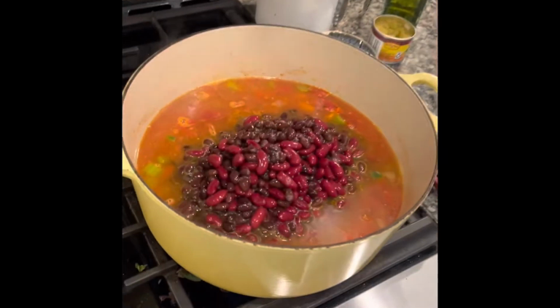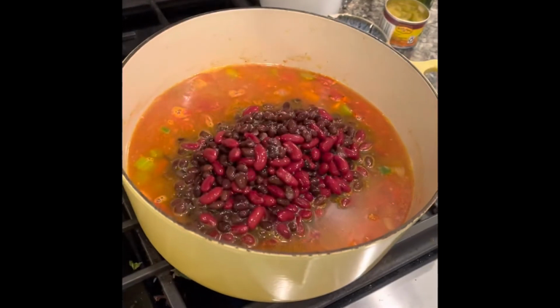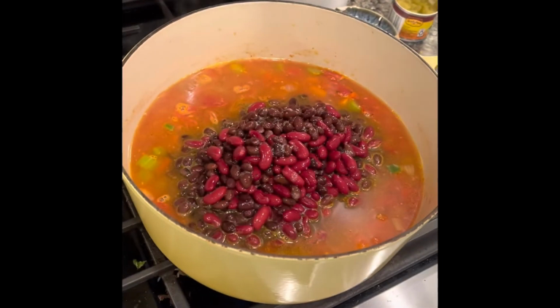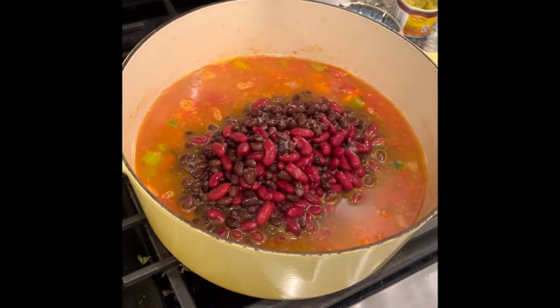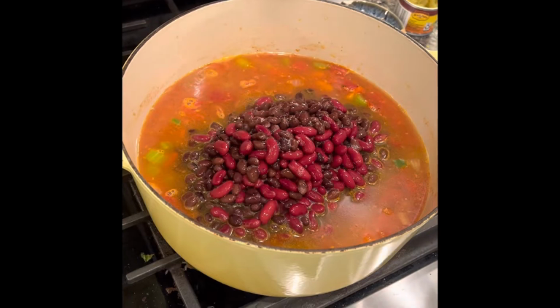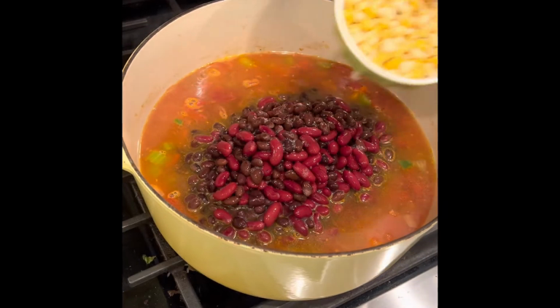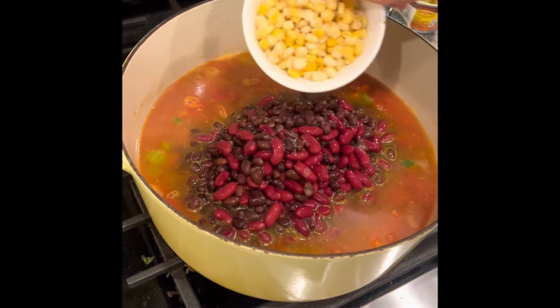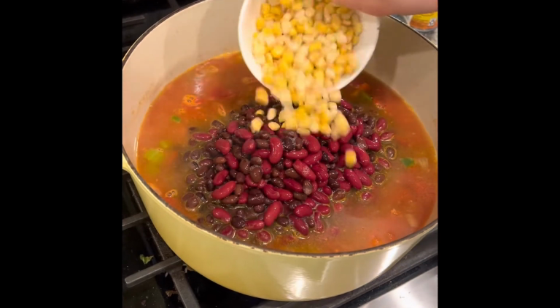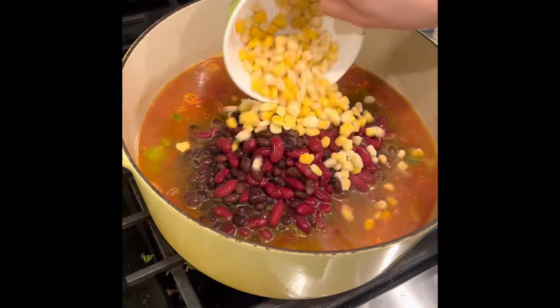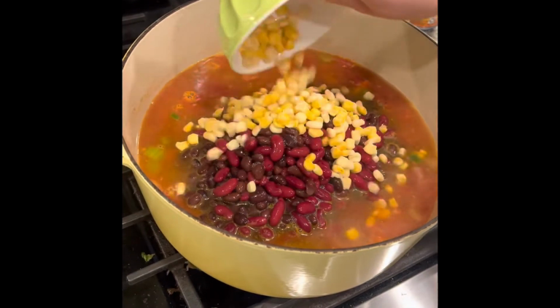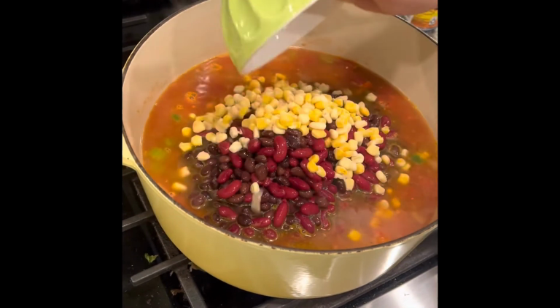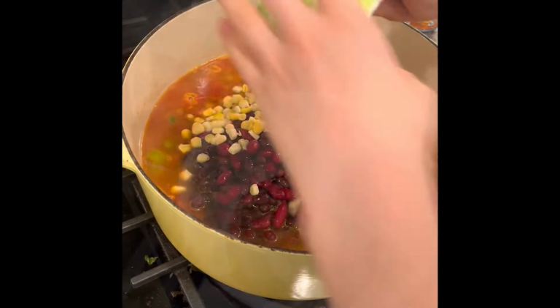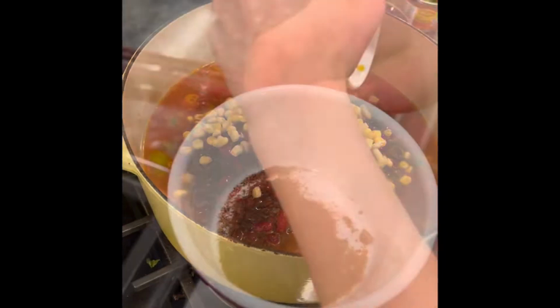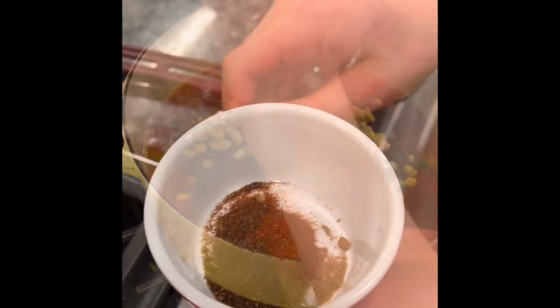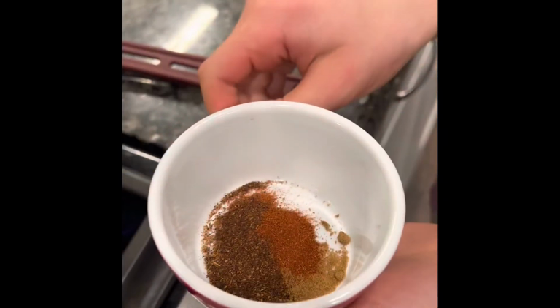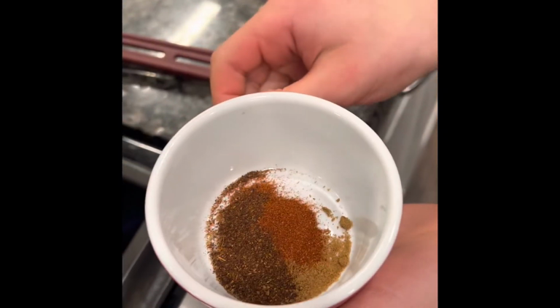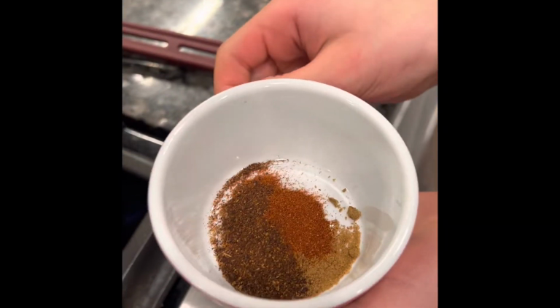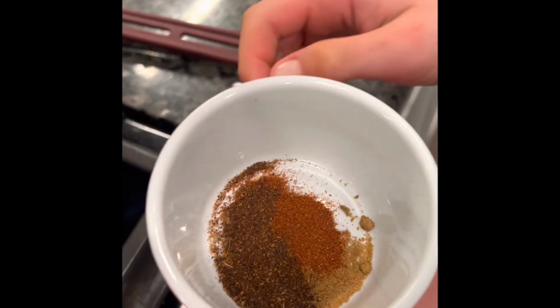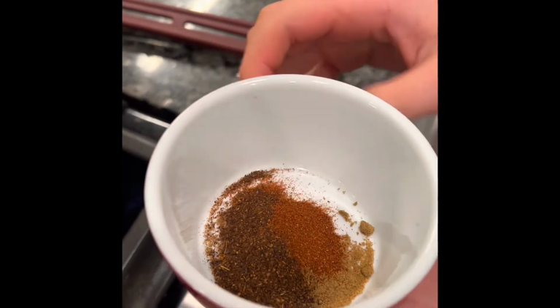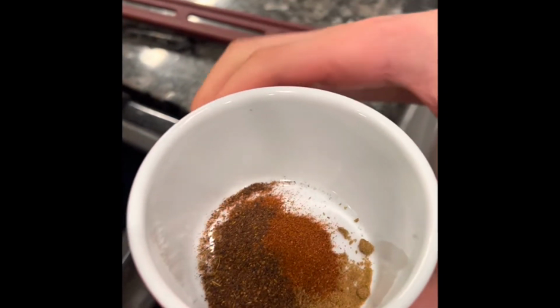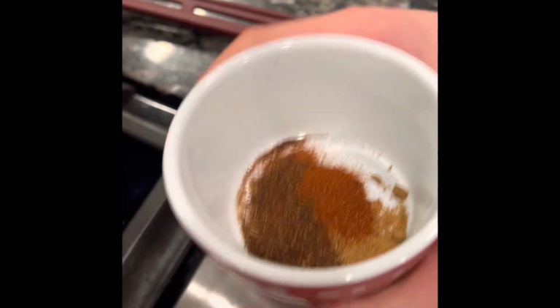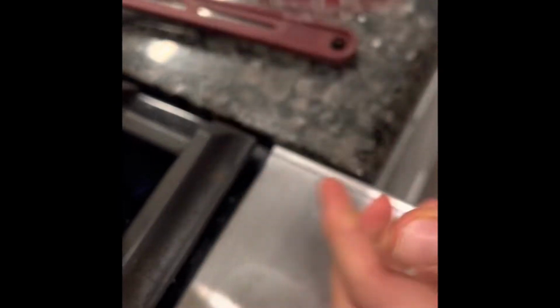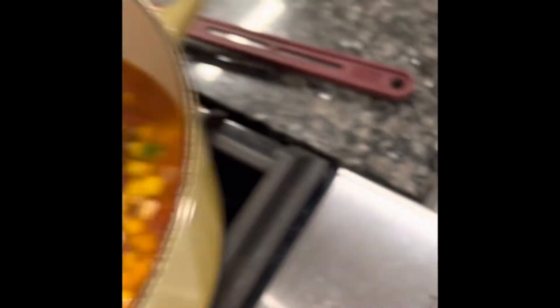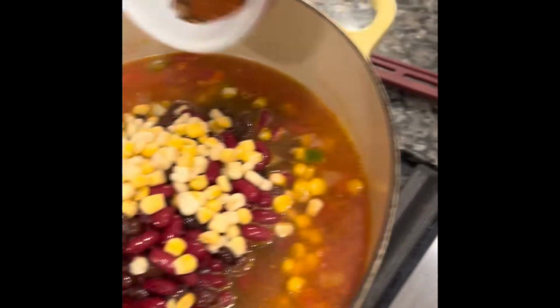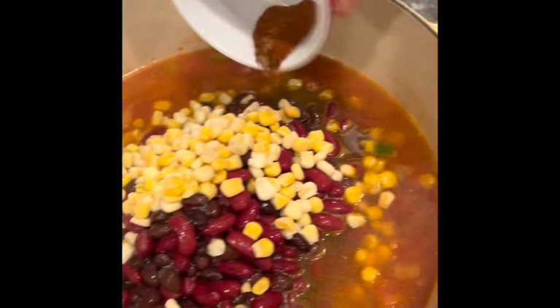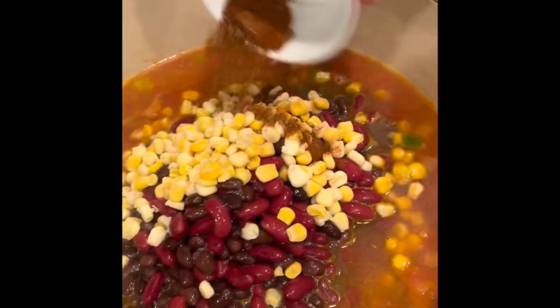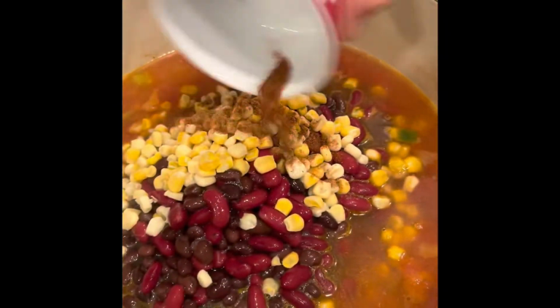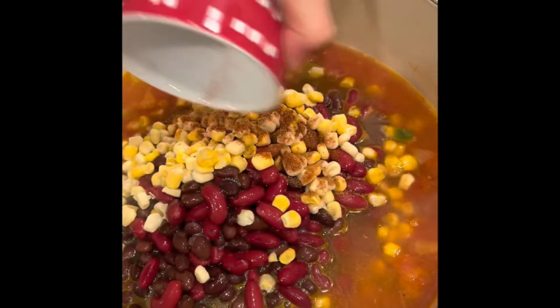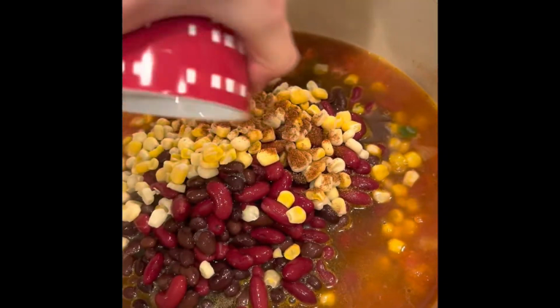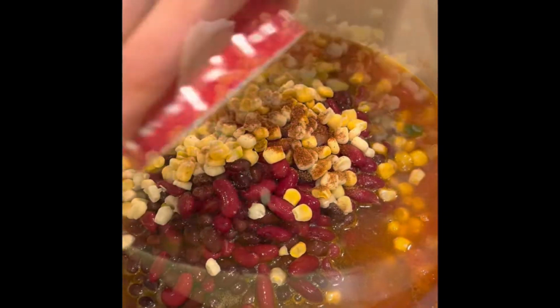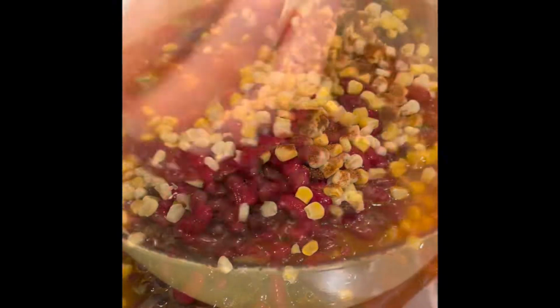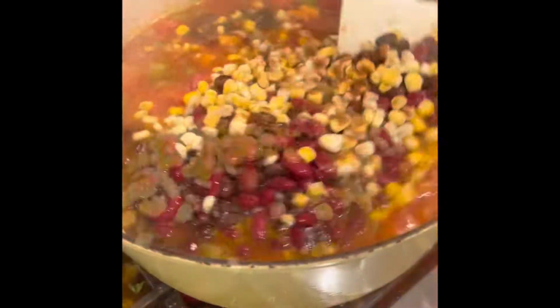And then your corn. Our seasonings are chili powder, smoked paprika, and cumin. Sprinkle over on top. Now mix.